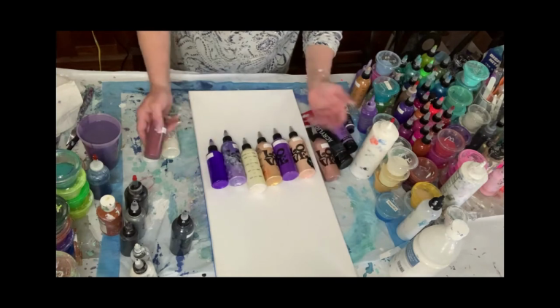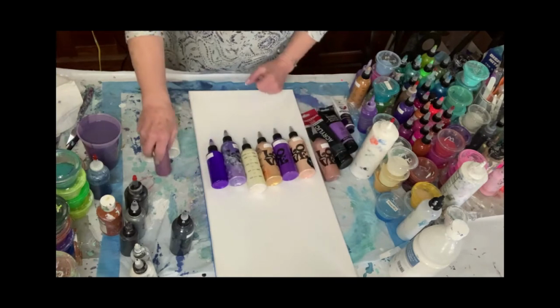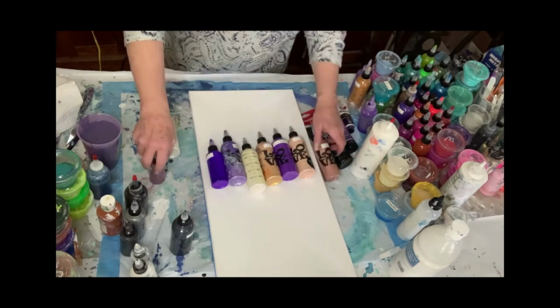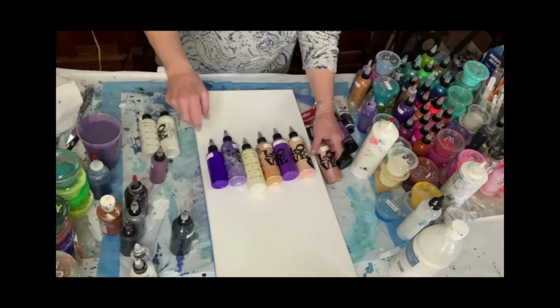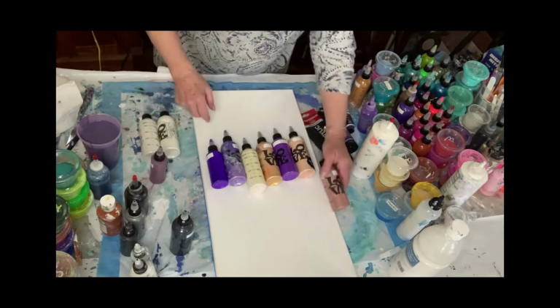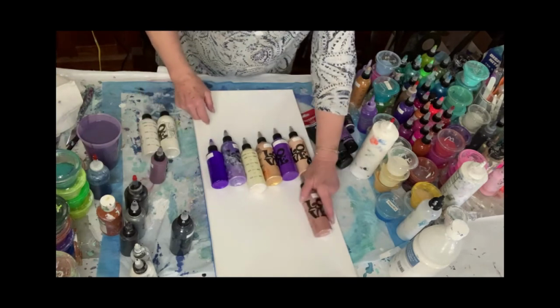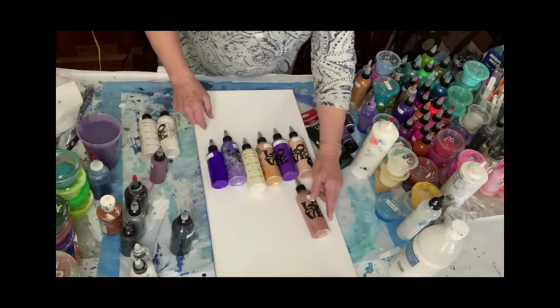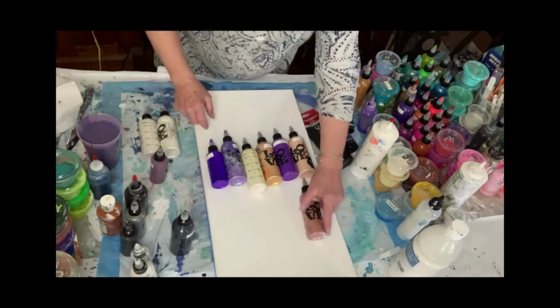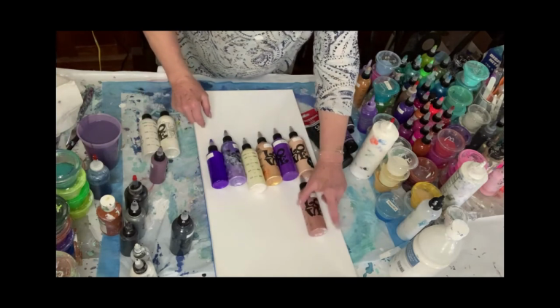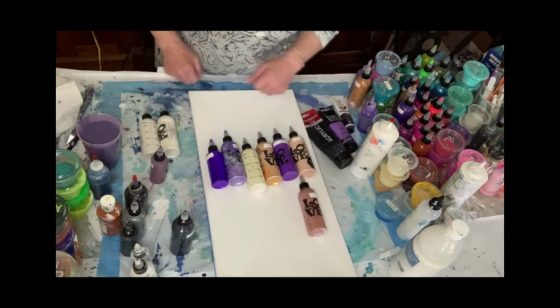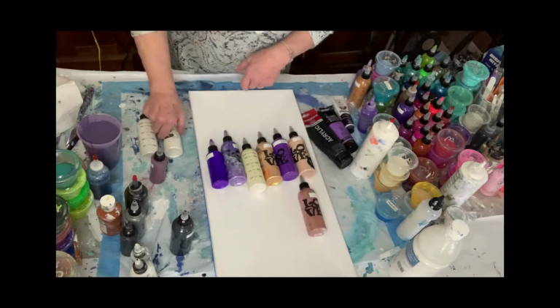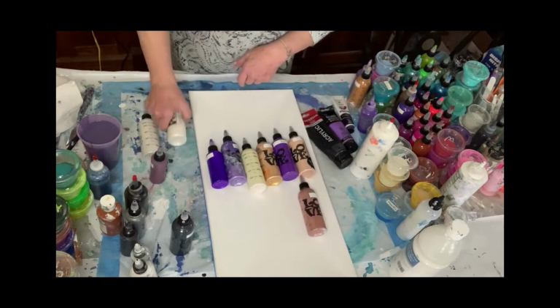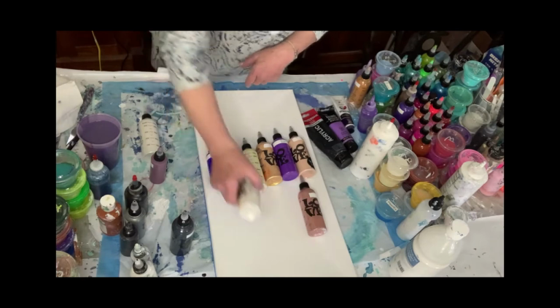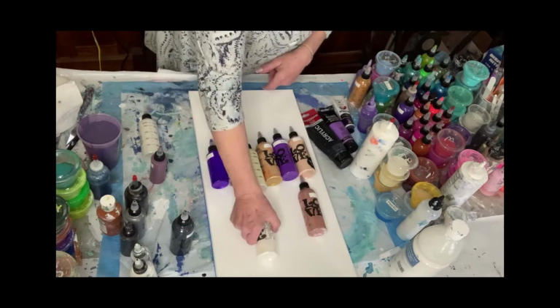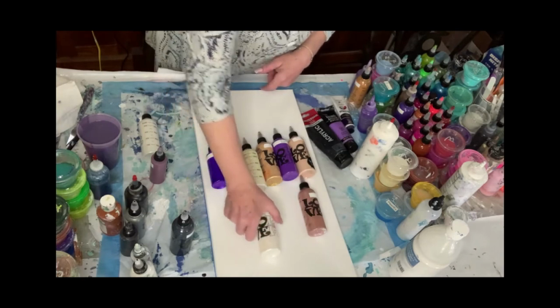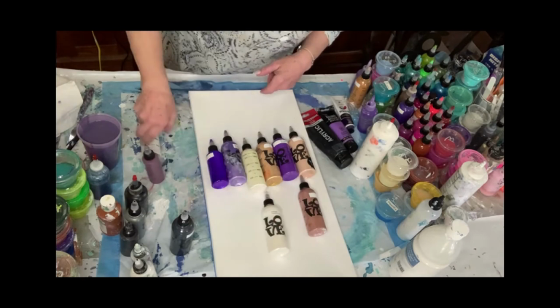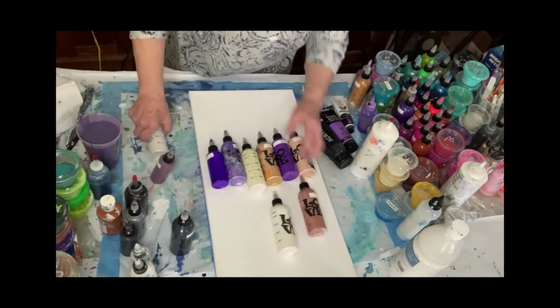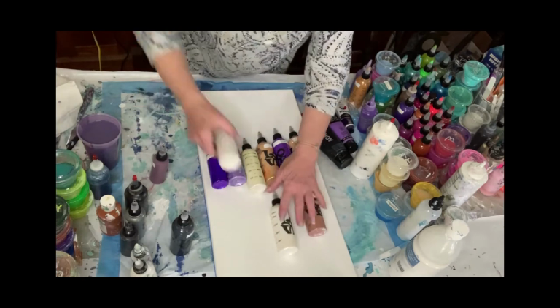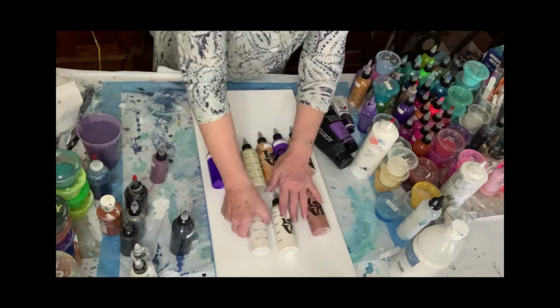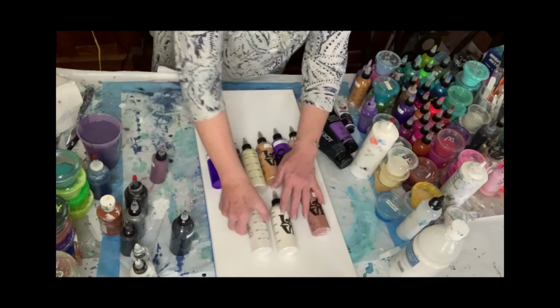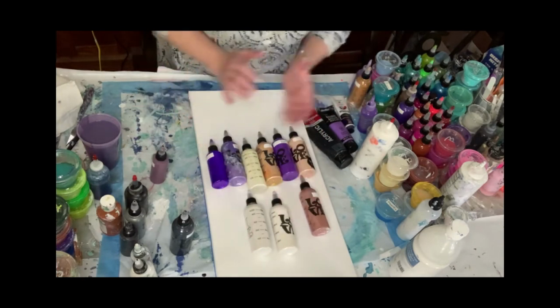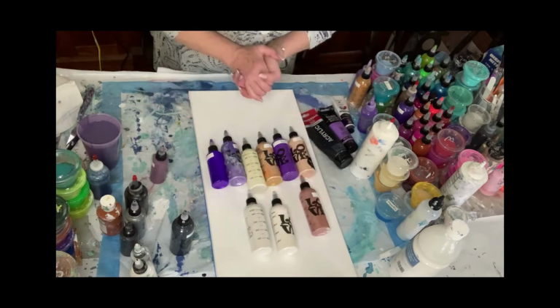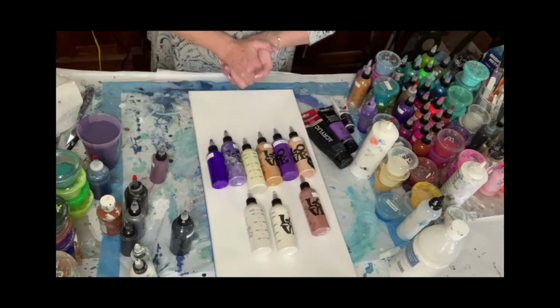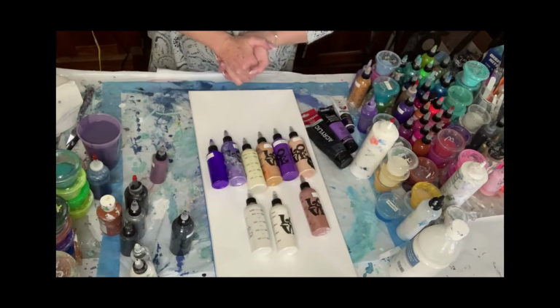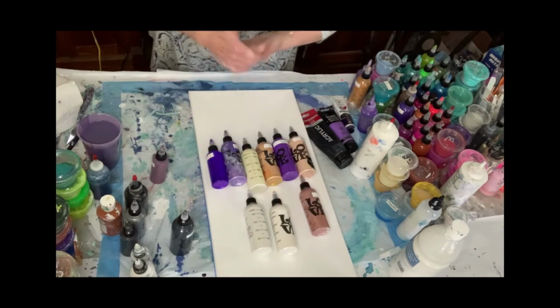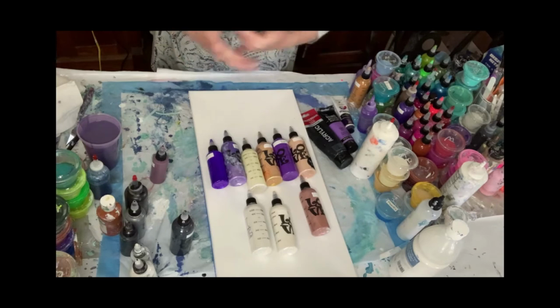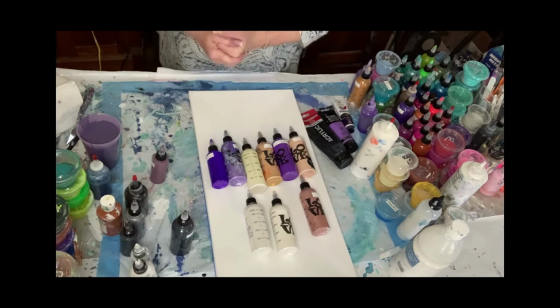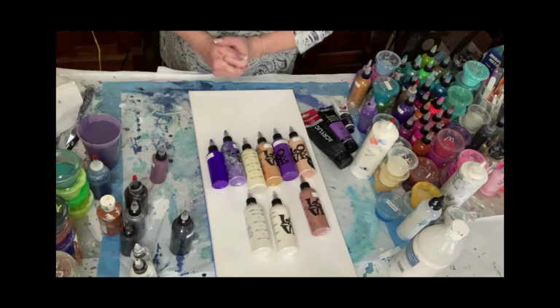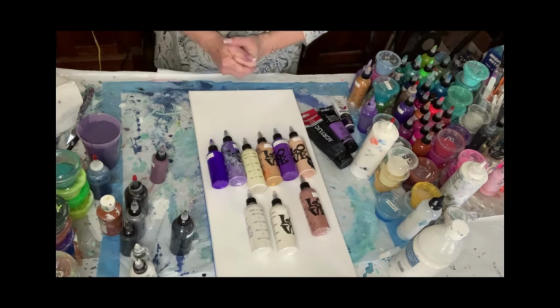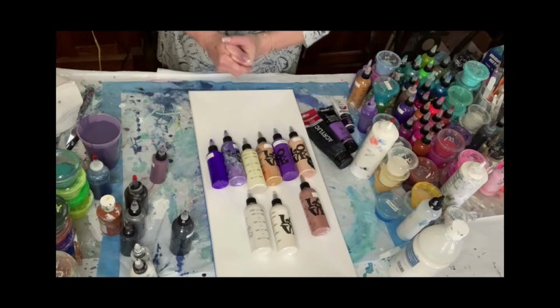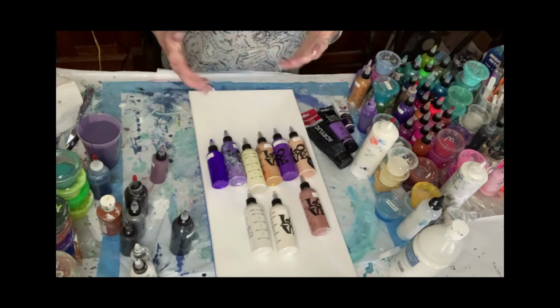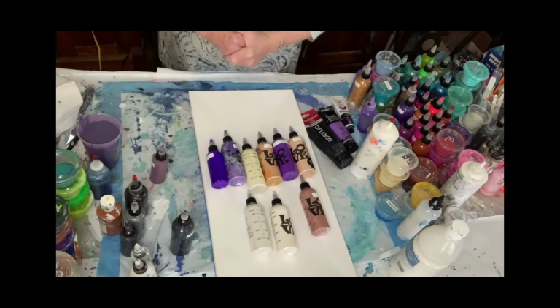So that's pretty much it — that's kind of what I'm going to be doing. Either one of these or these. I'm not sure about those yet. Once we get pouring, I'll figure it out and just kind of decide.